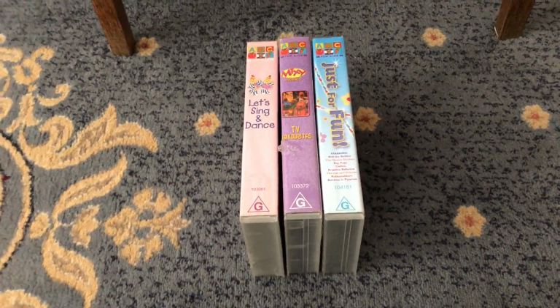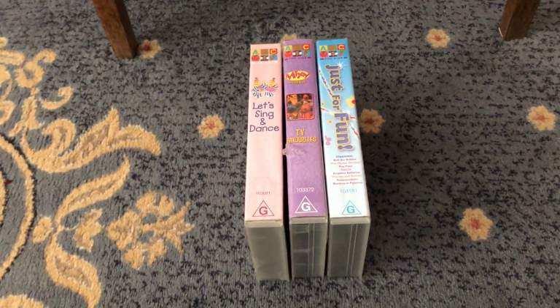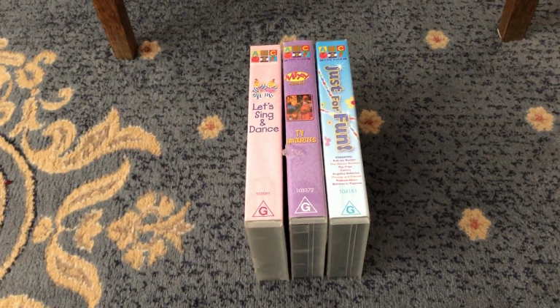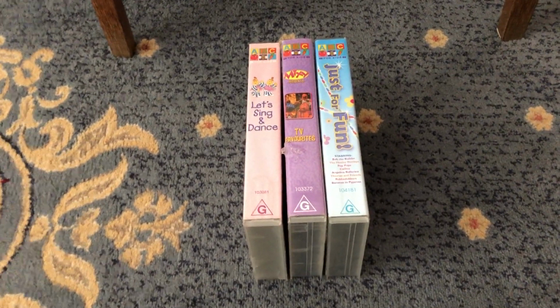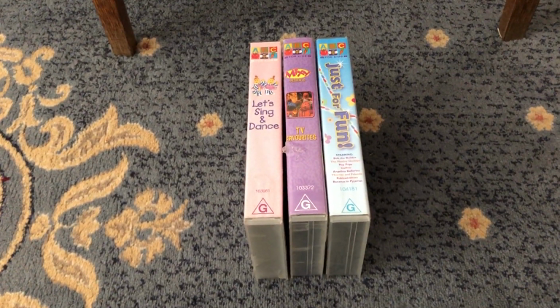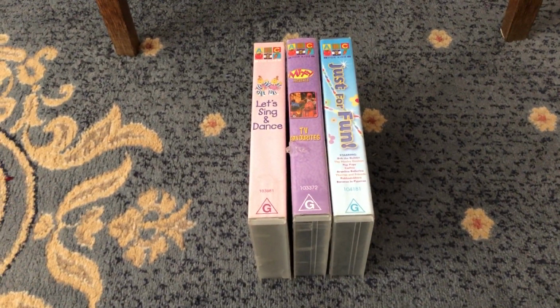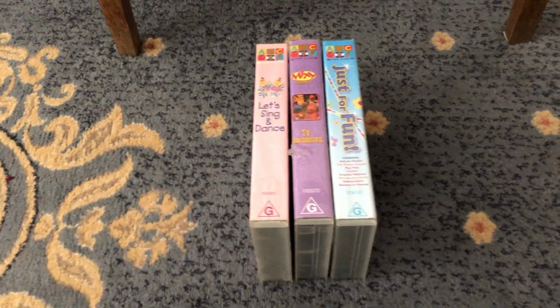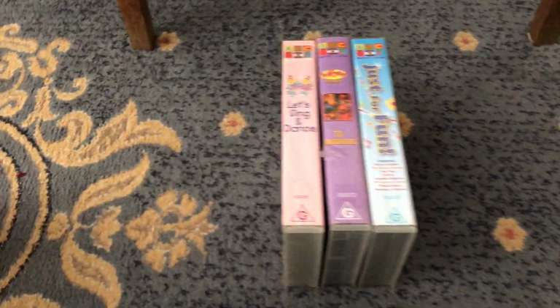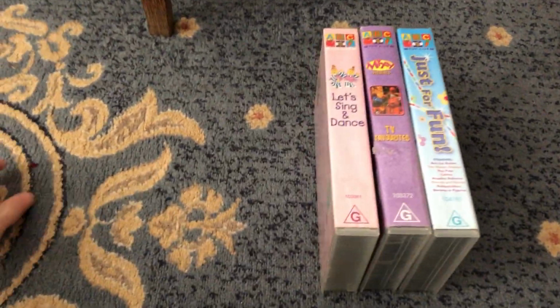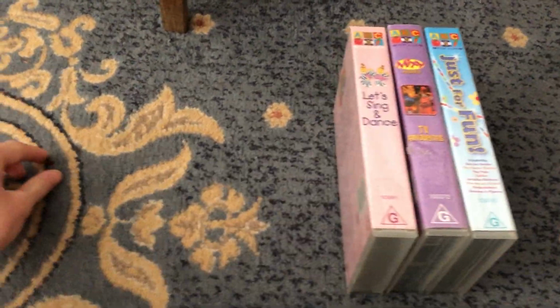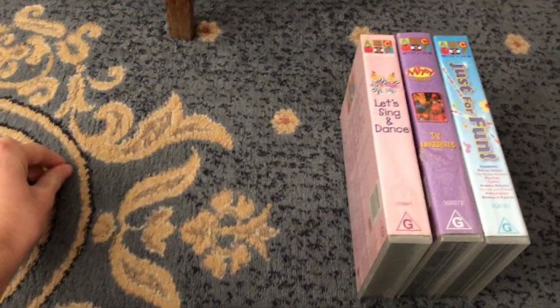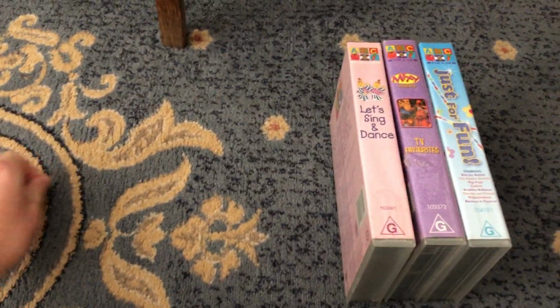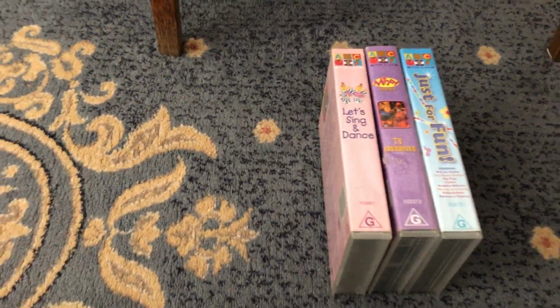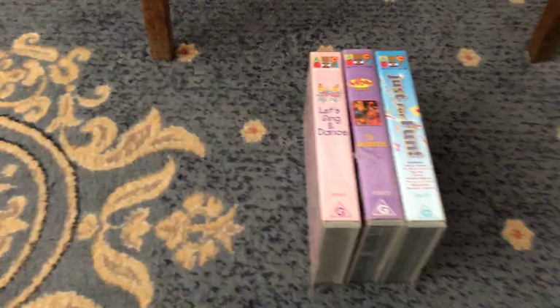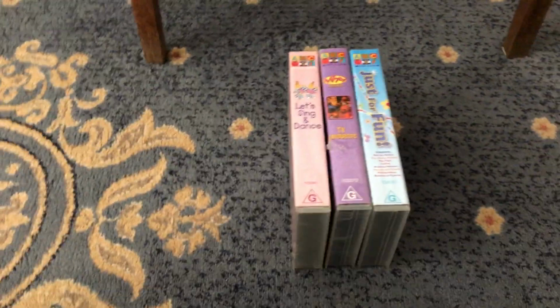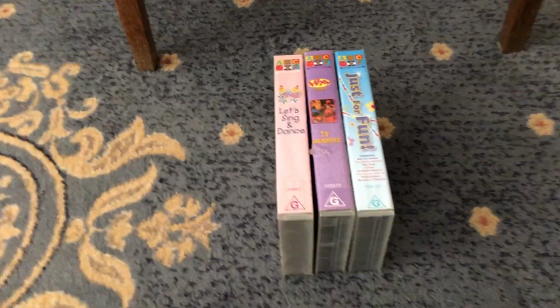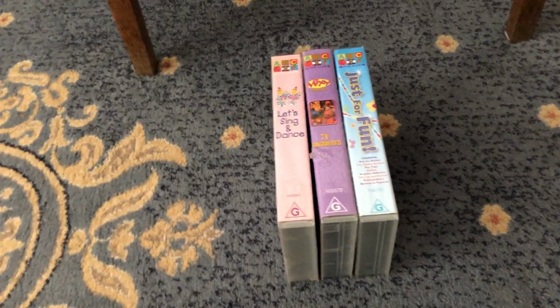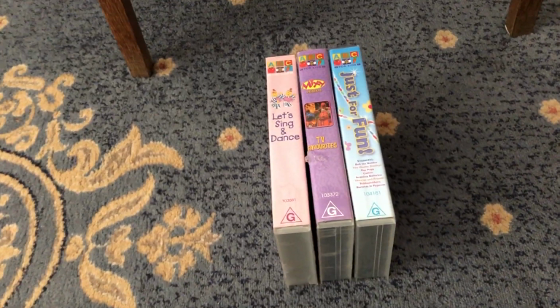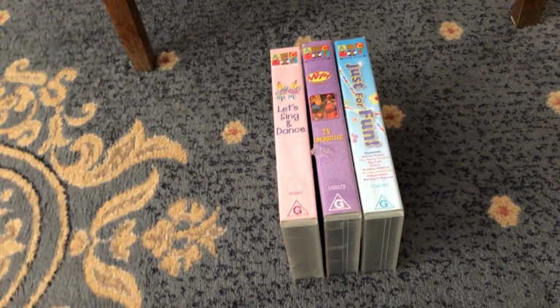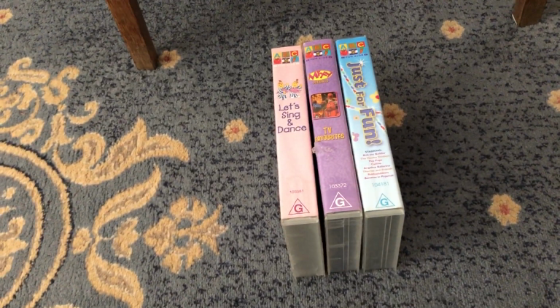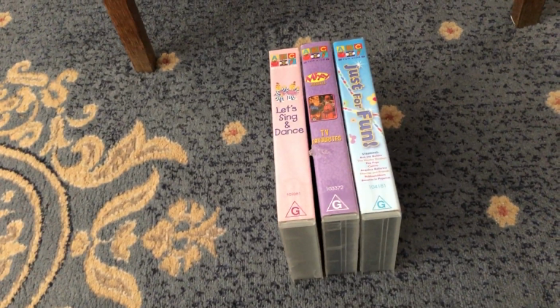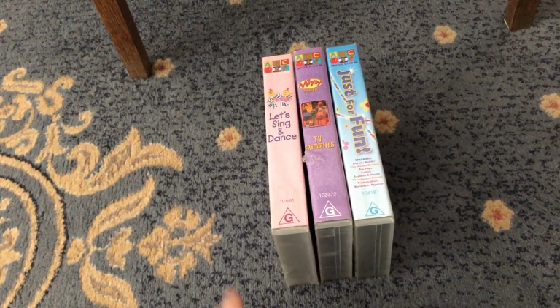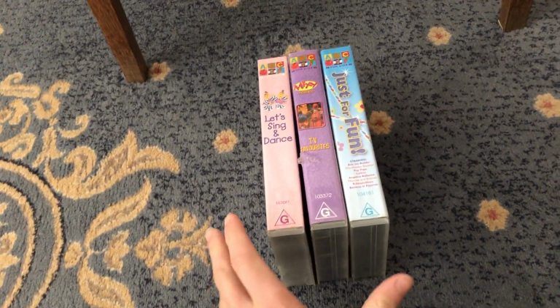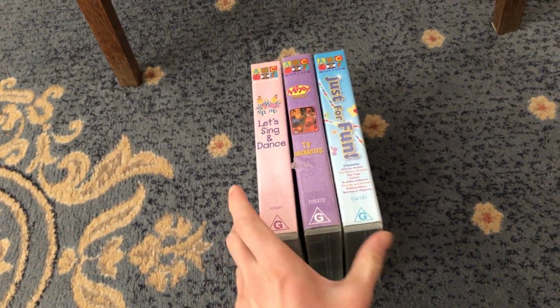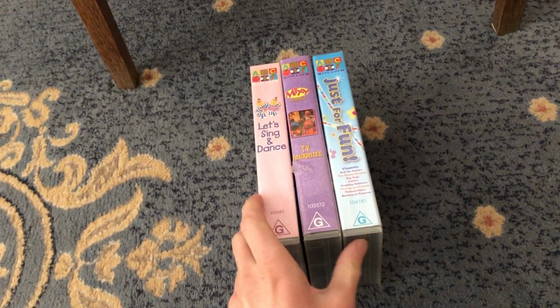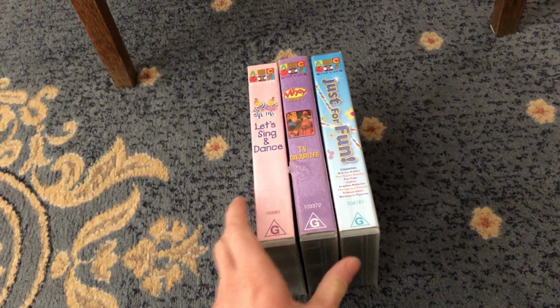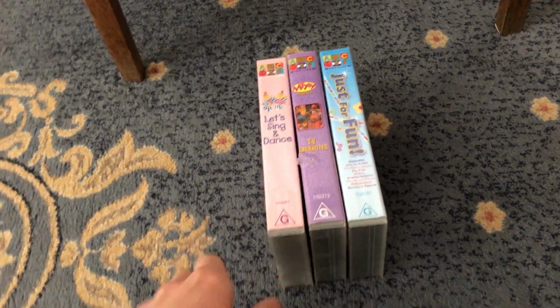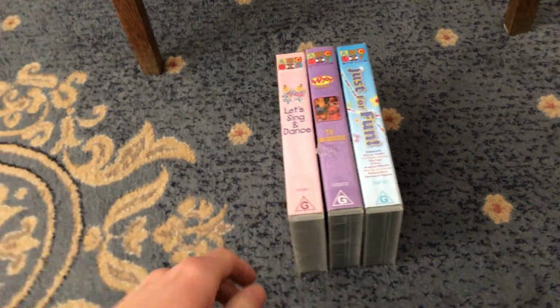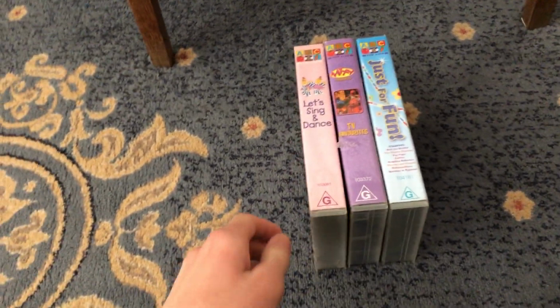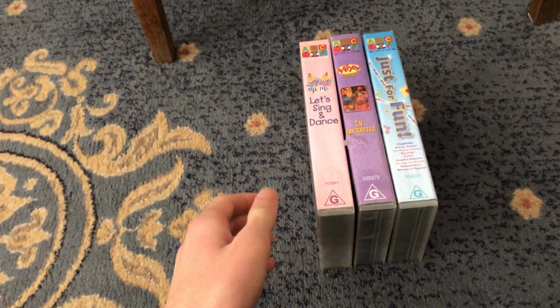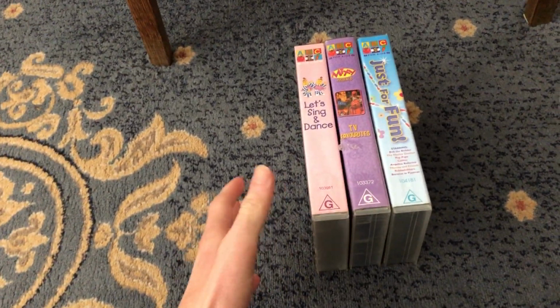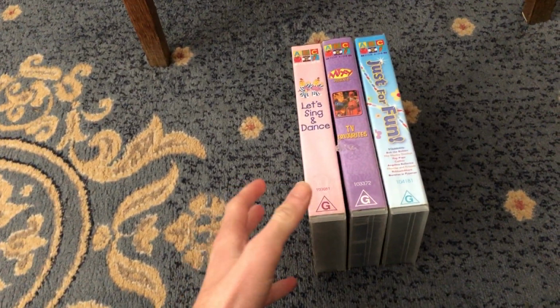Hey guys, it's ABC4Kid's Enthusiast VHS here, and today I'll be showing you my ABC4Kid's VHS collection that features Bob the Builder. Let's get started.